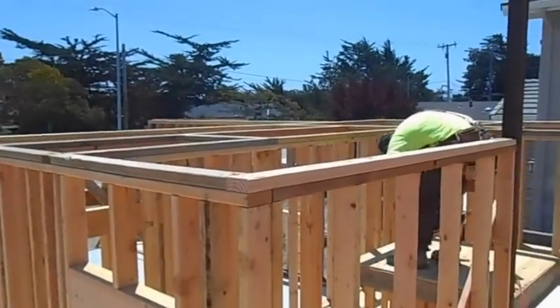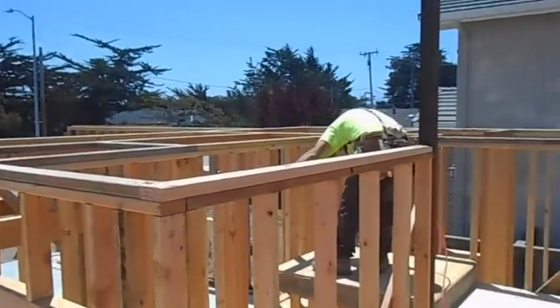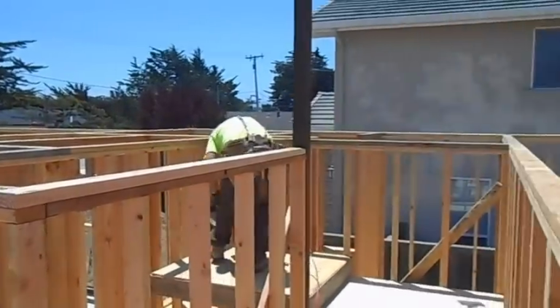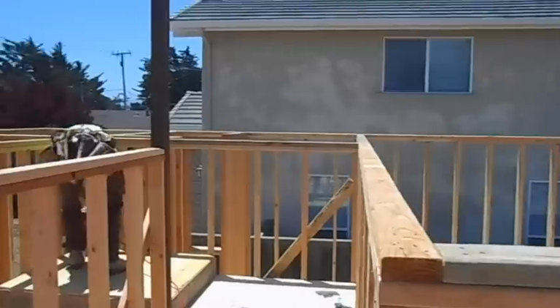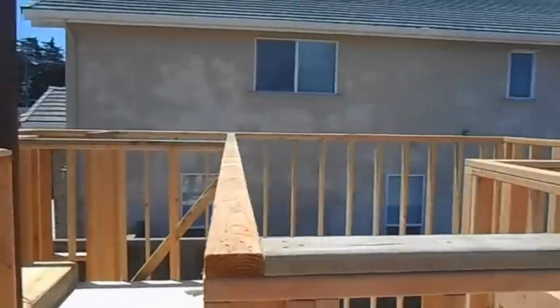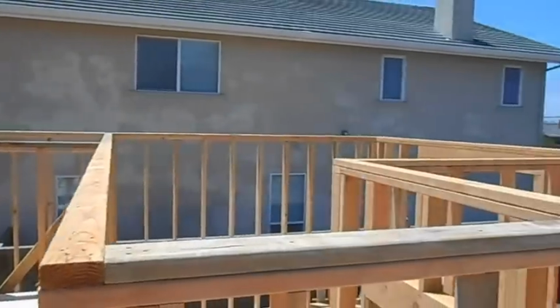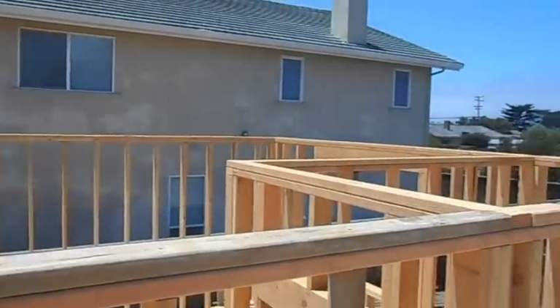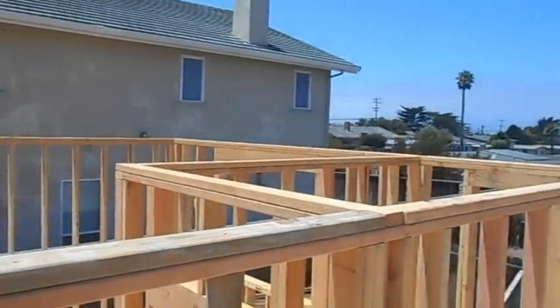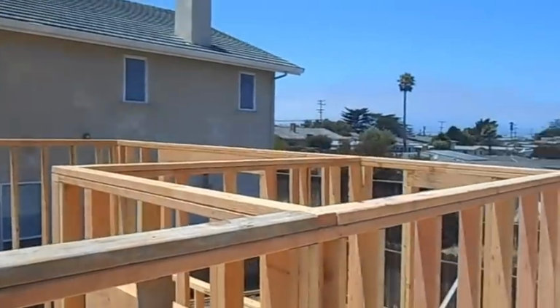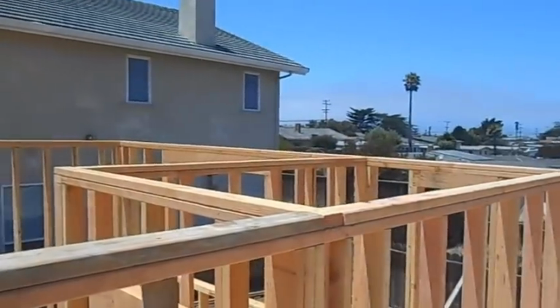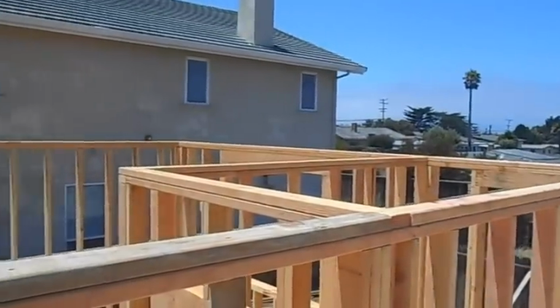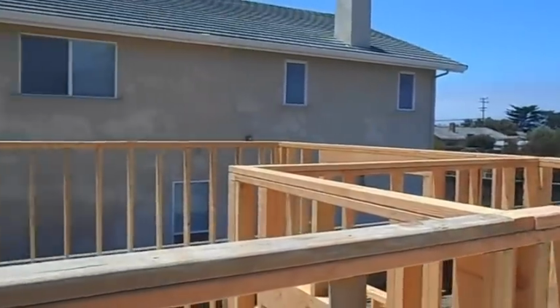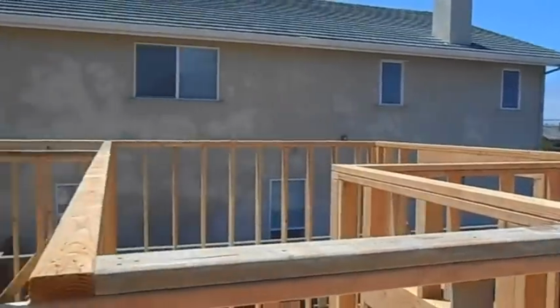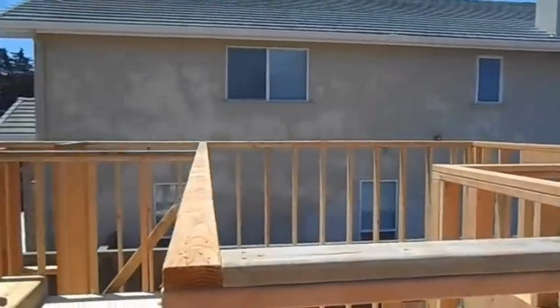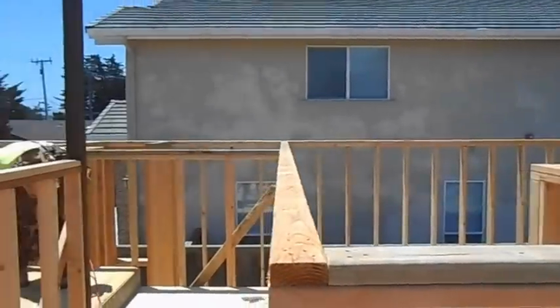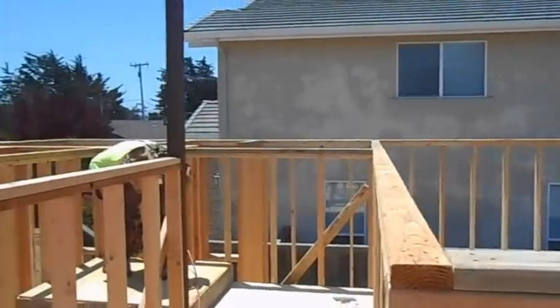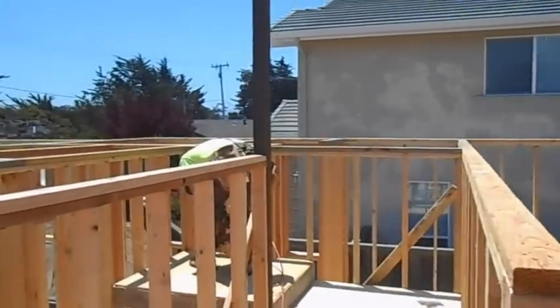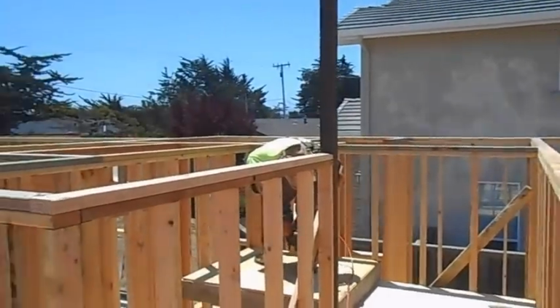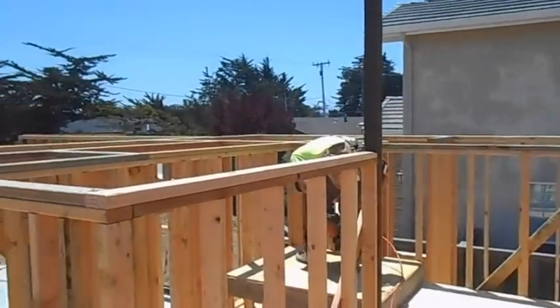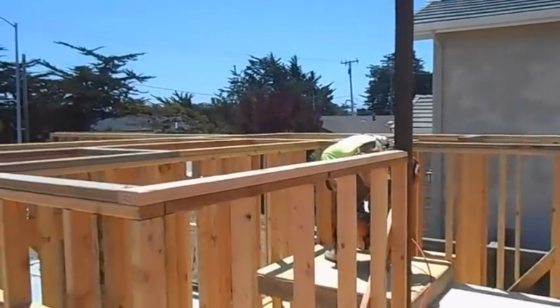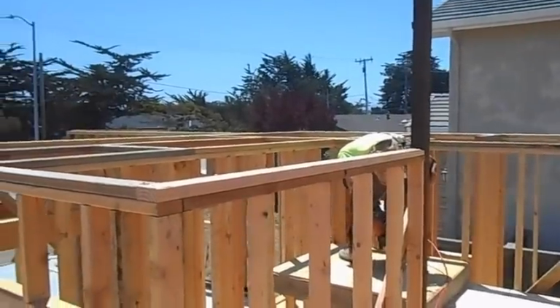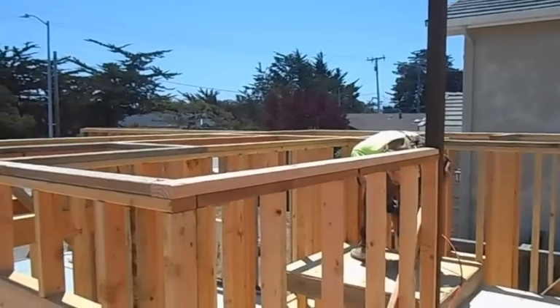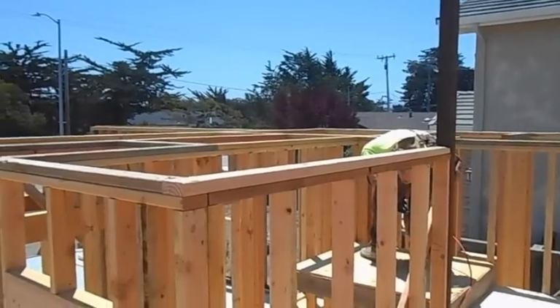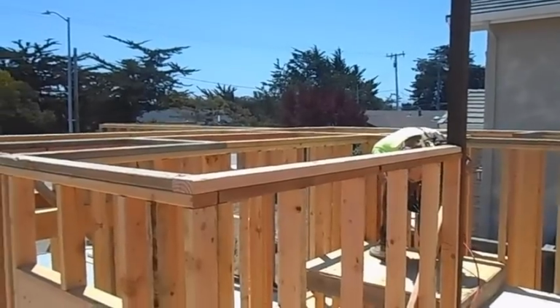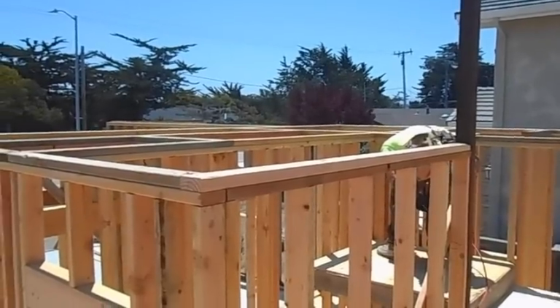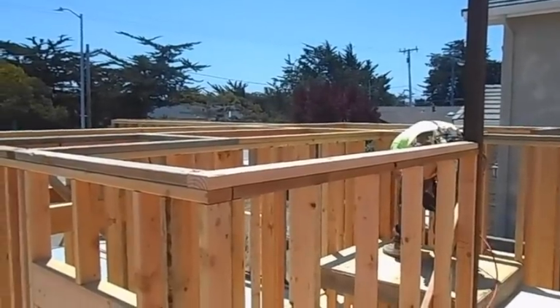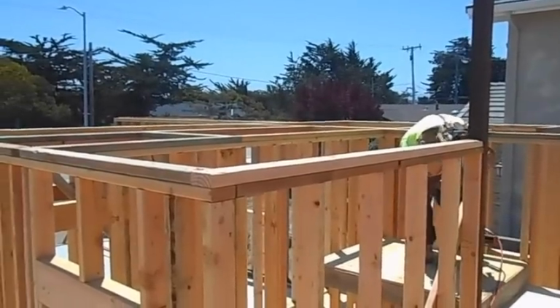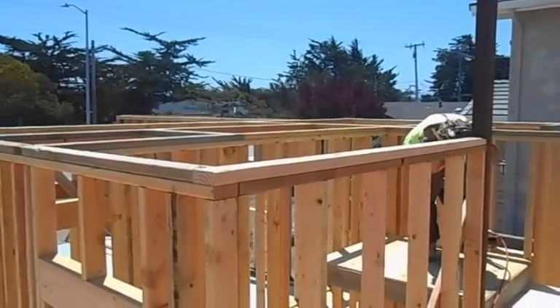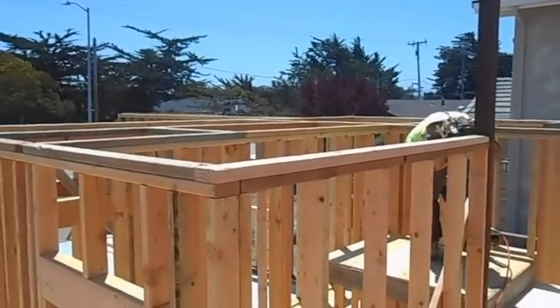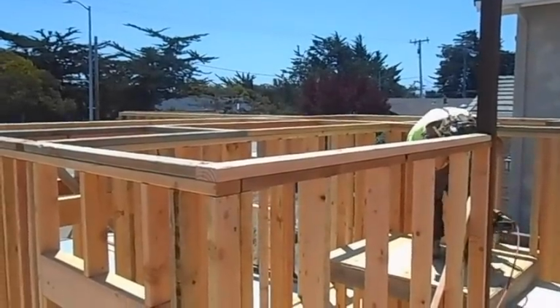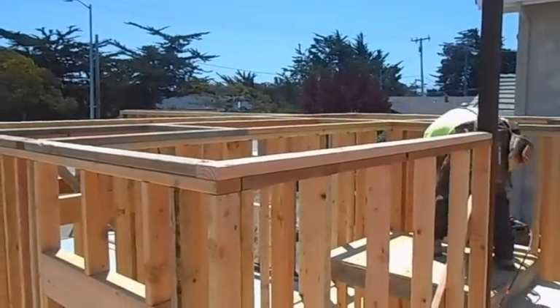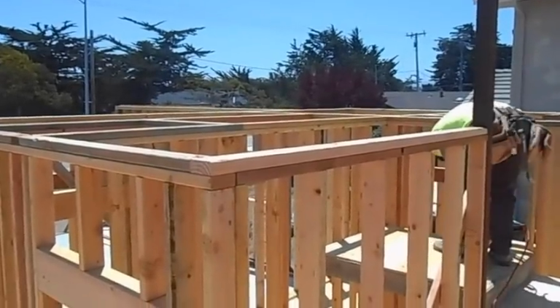Obviously we have not framed the top floor yet. One of the things I like to do is put the stairs in now, so I'm not climbing up and down ladders as I'm trying to frame this second story.